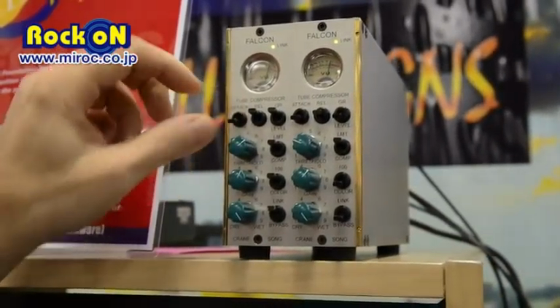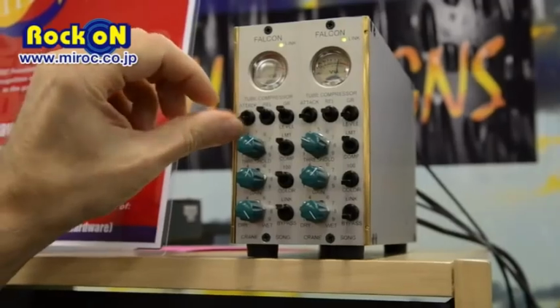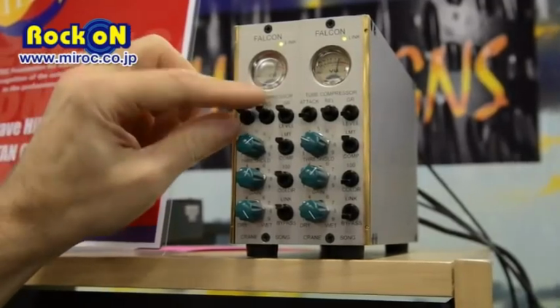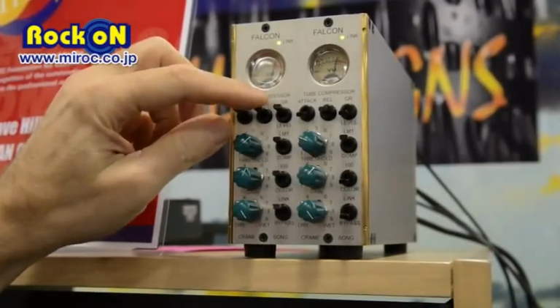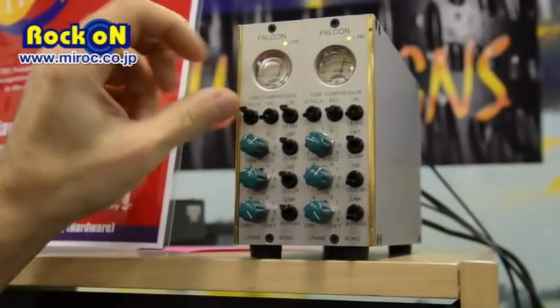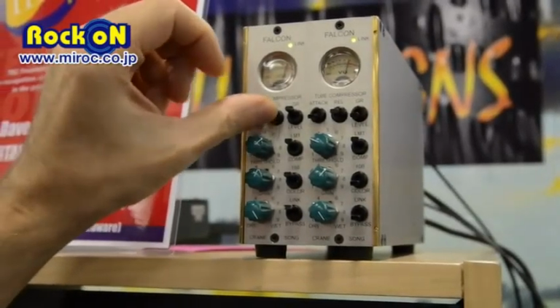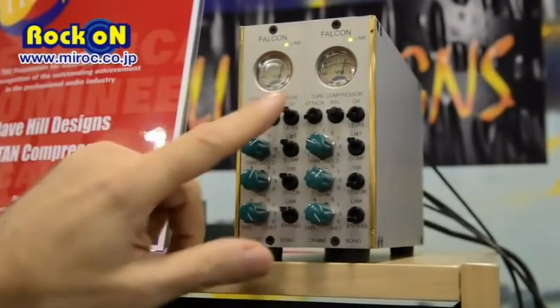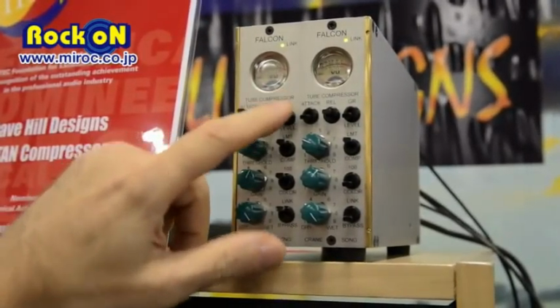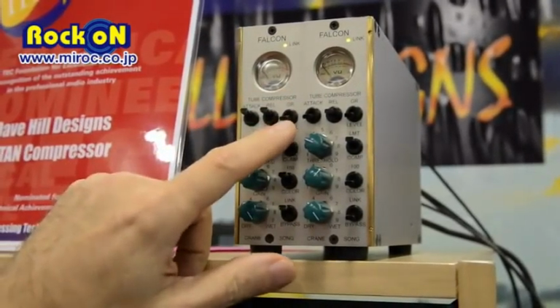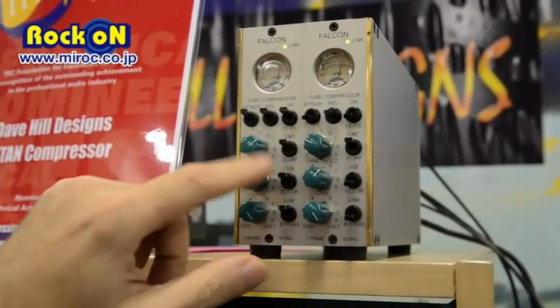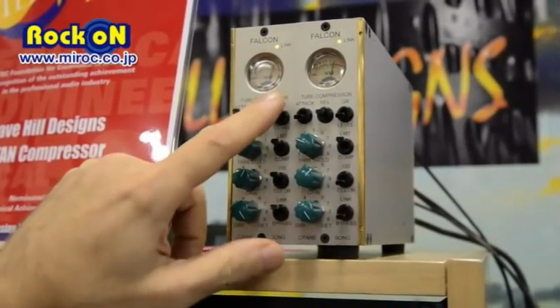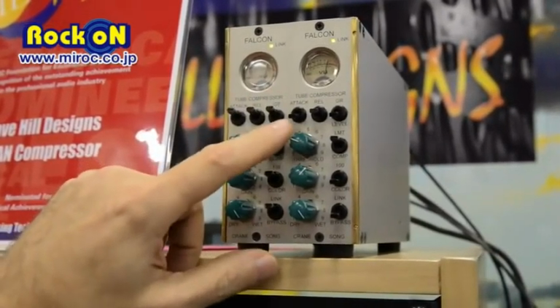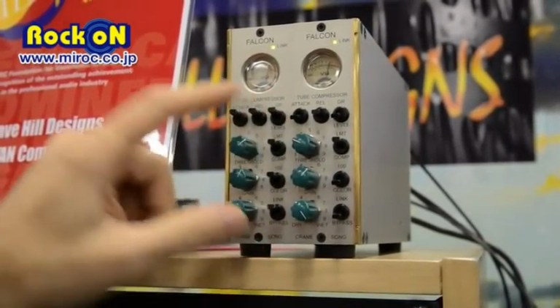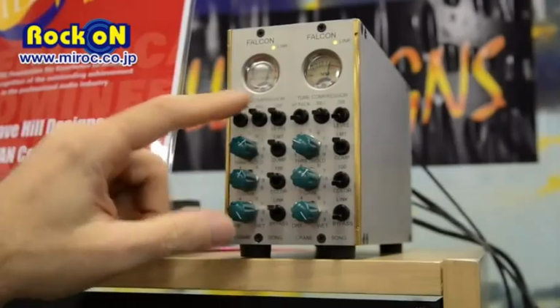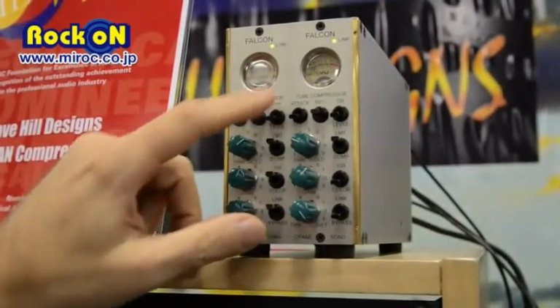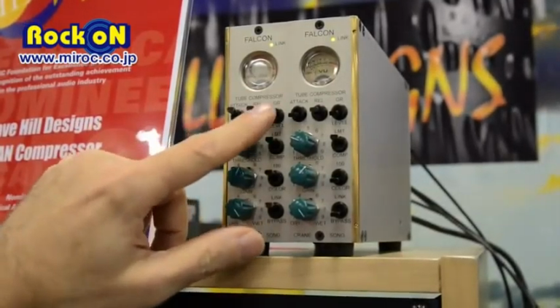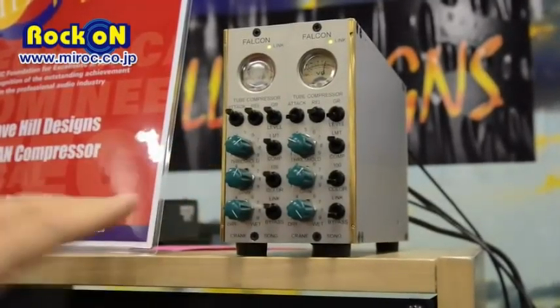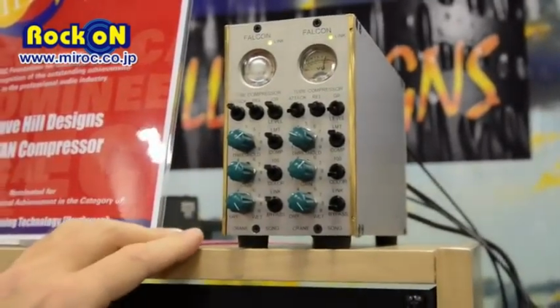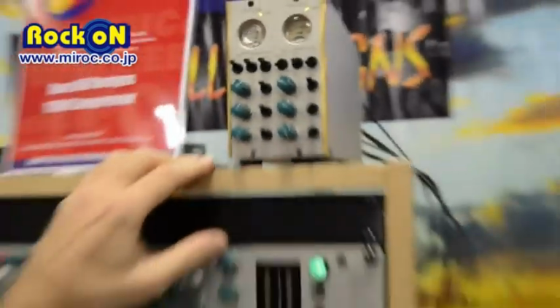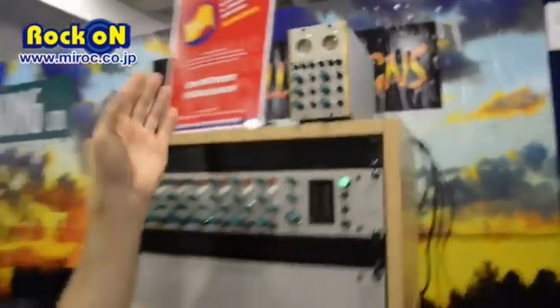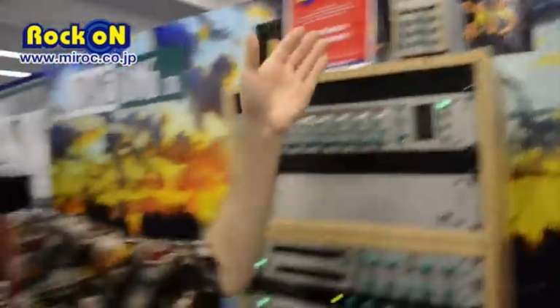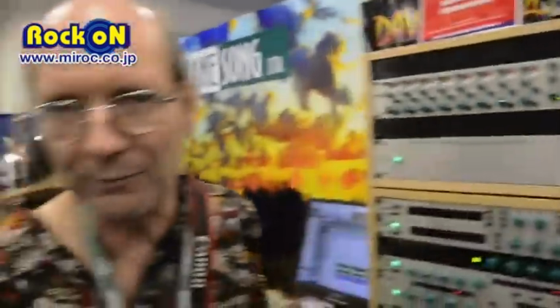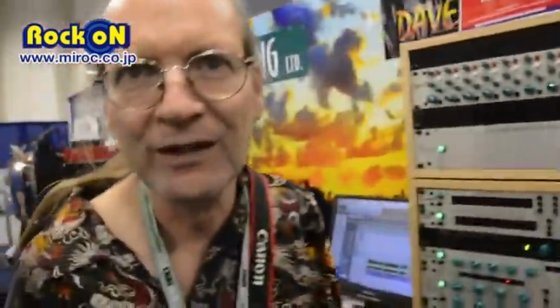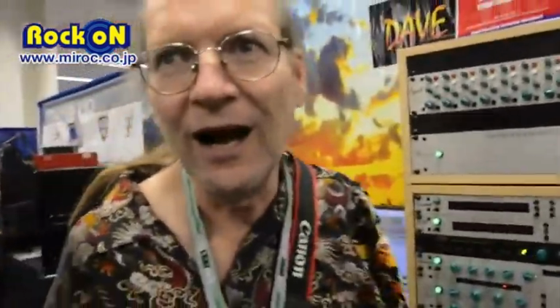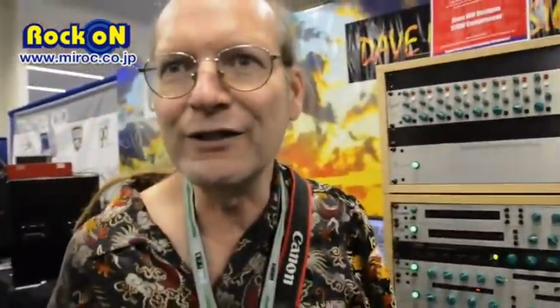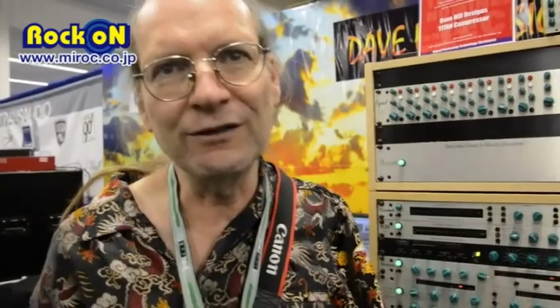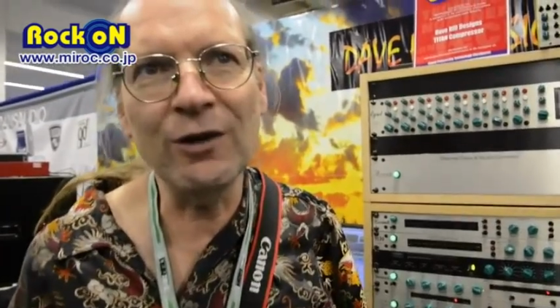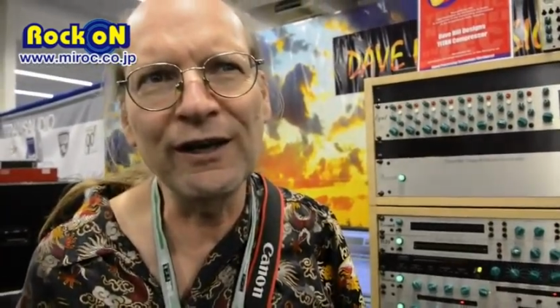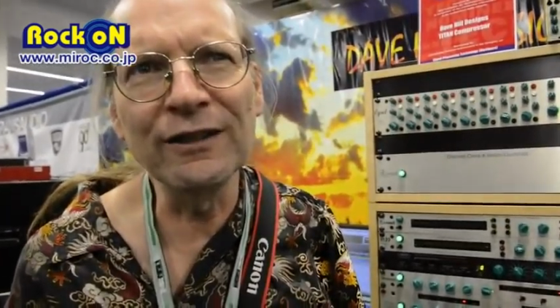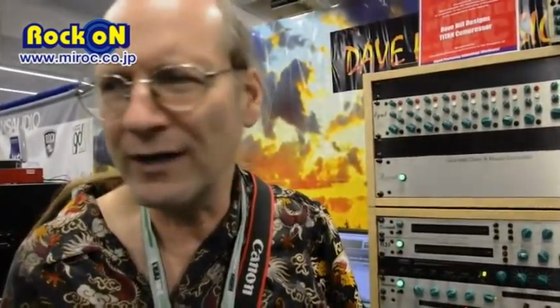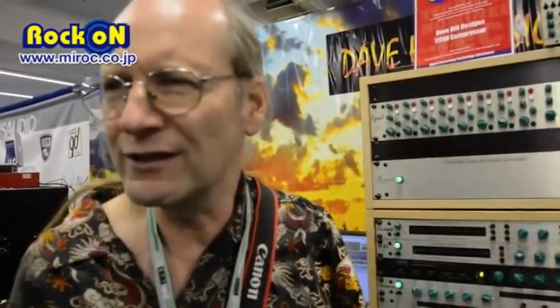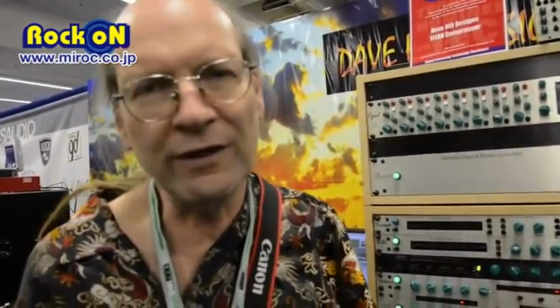There are three positions for attack and three positions for release, and the meter switch for showing gain reduction or level also links across them. Shipping in January, list price is $1,250.